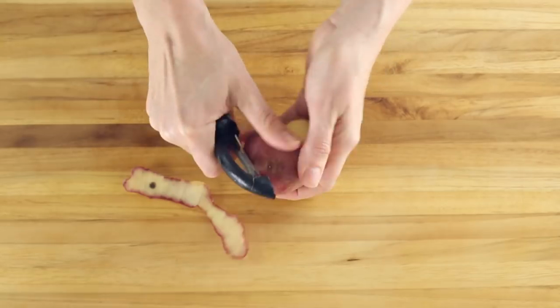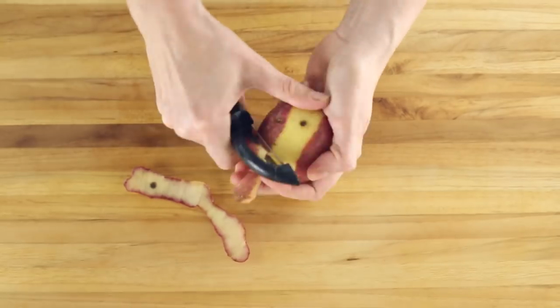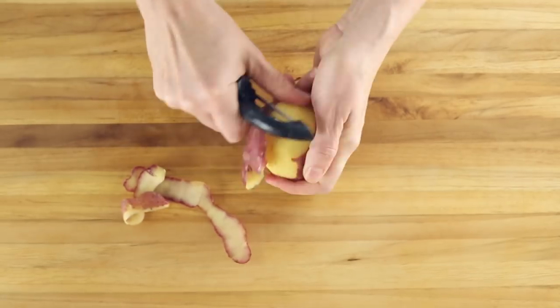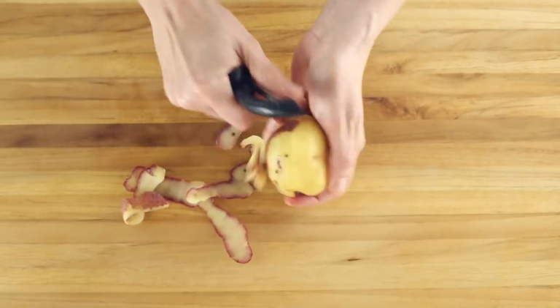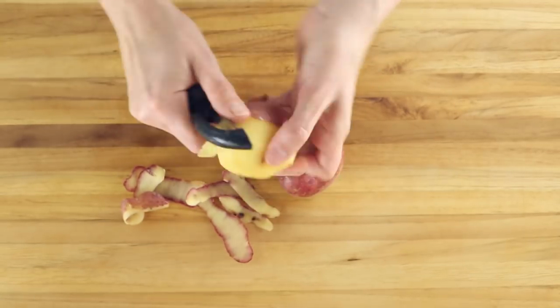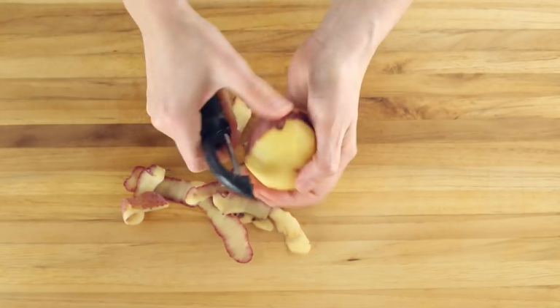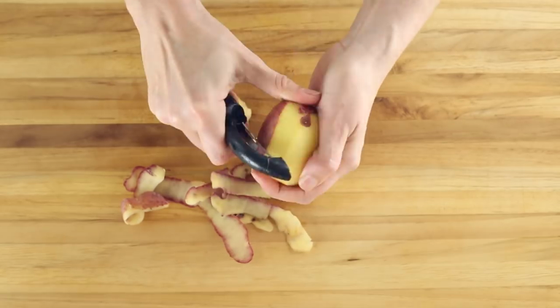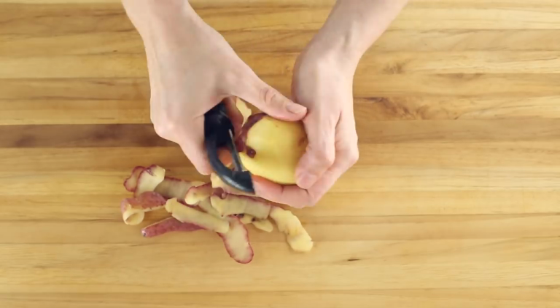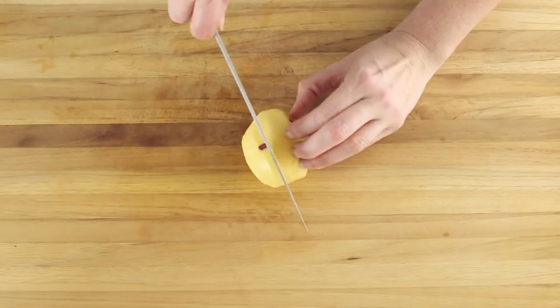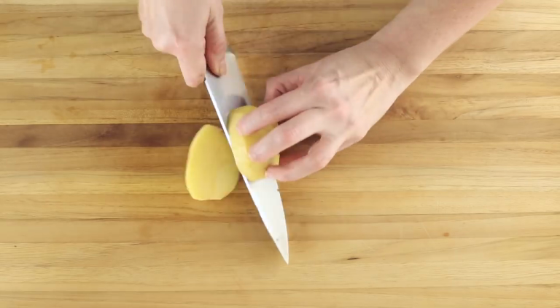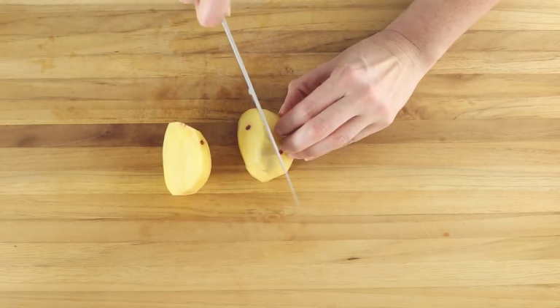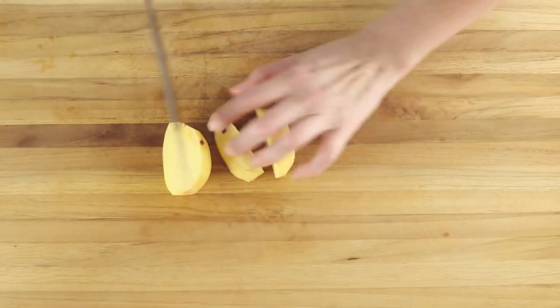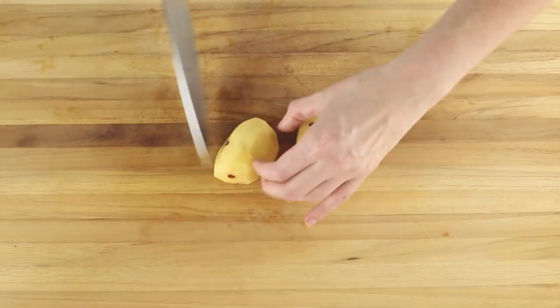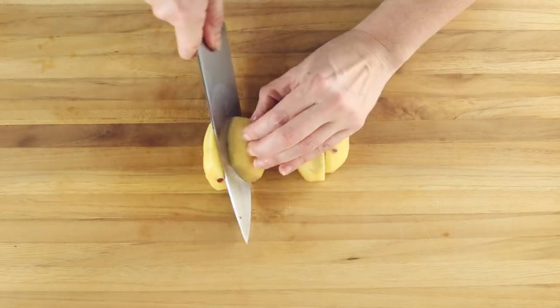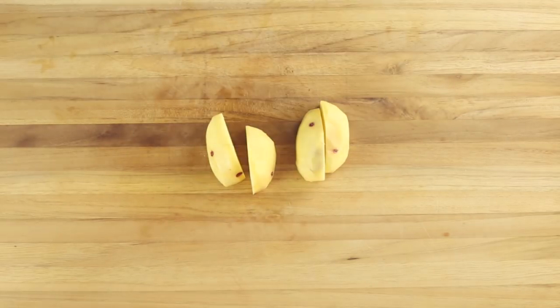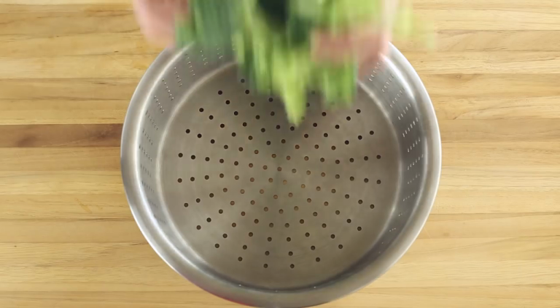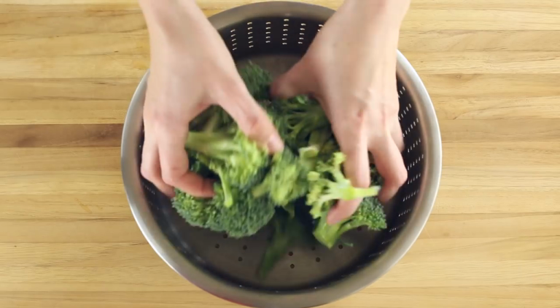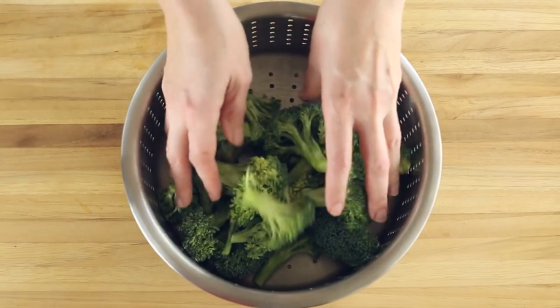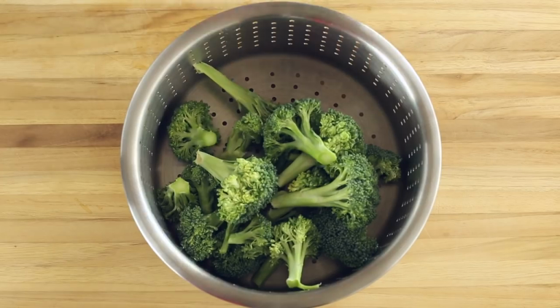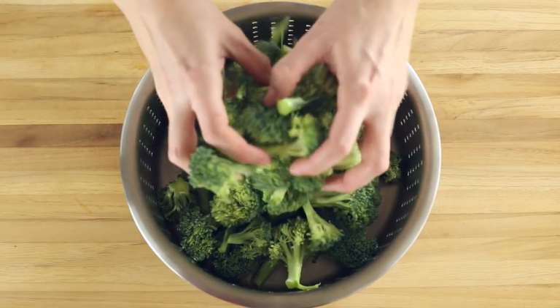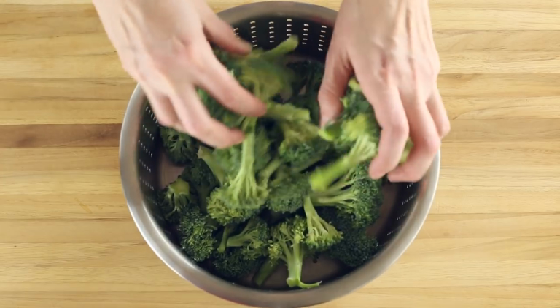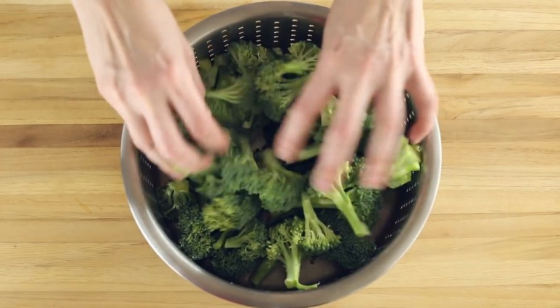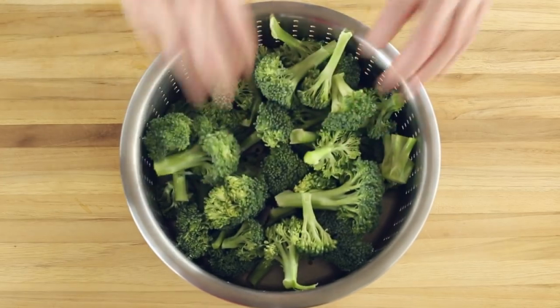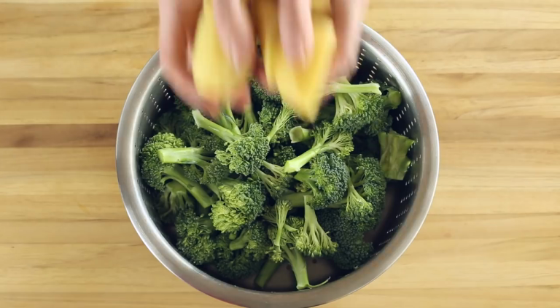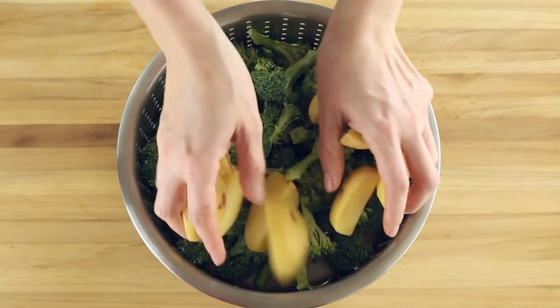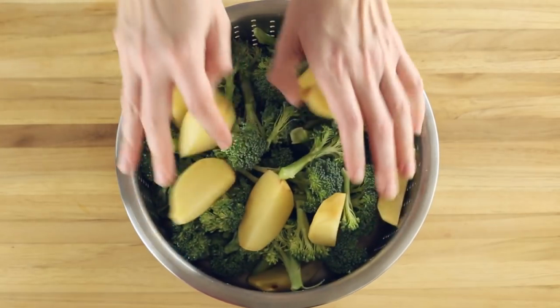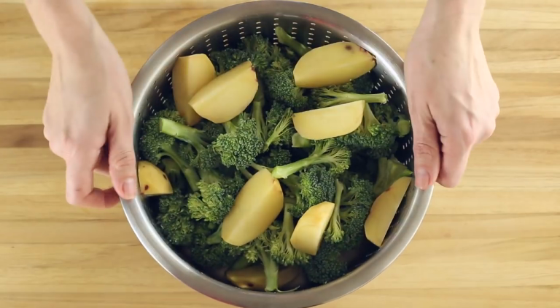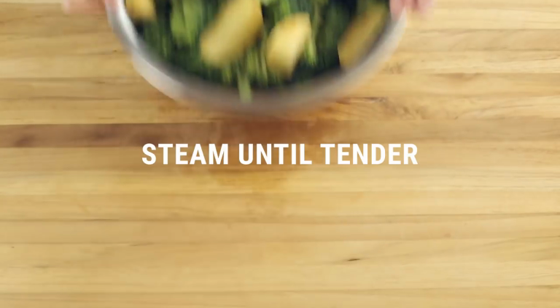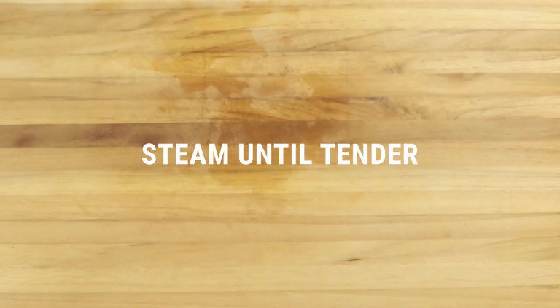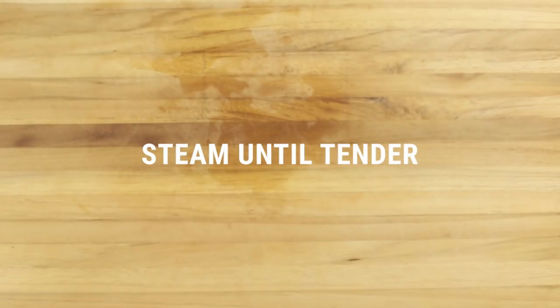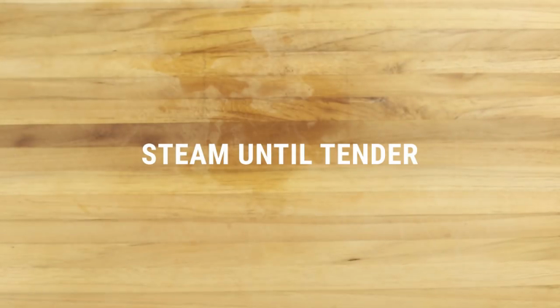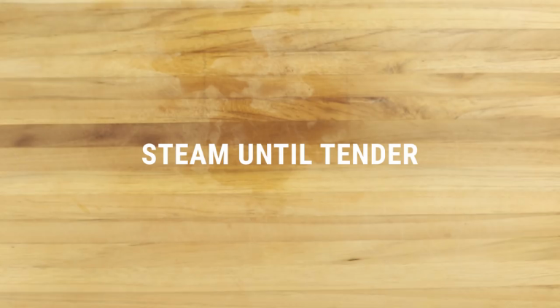We'll also be steaming a couple red potatoes, so go ahead and peel, then quarter those. Place the broccoli and potatoes into a steamer basket and steam until tender. Should take about eight to ten minutes.